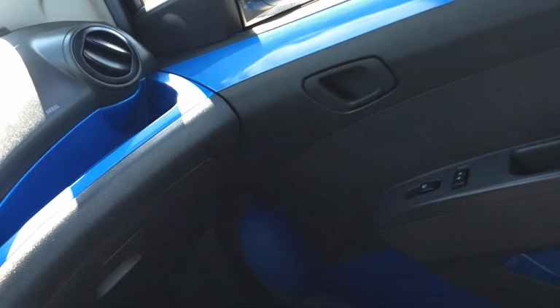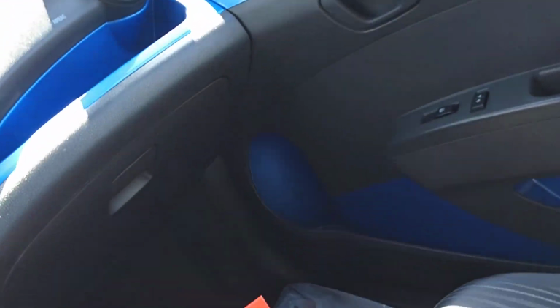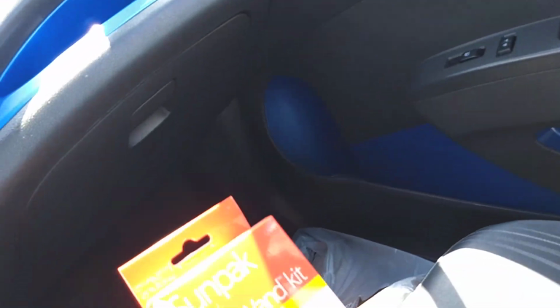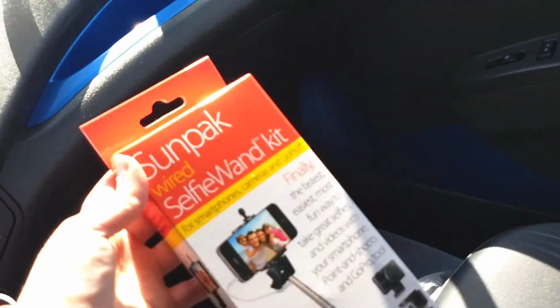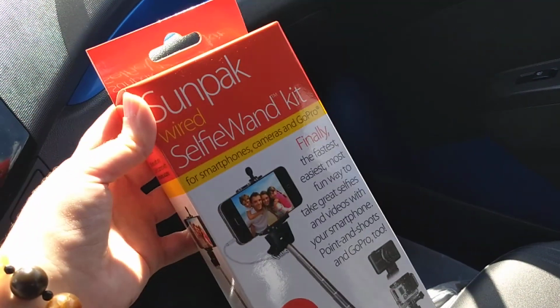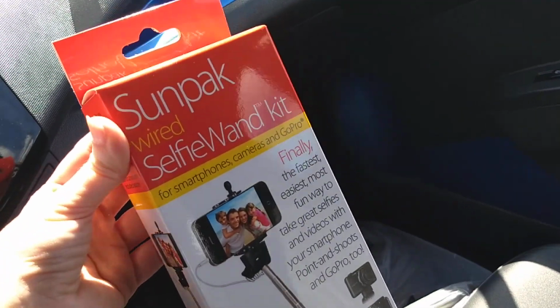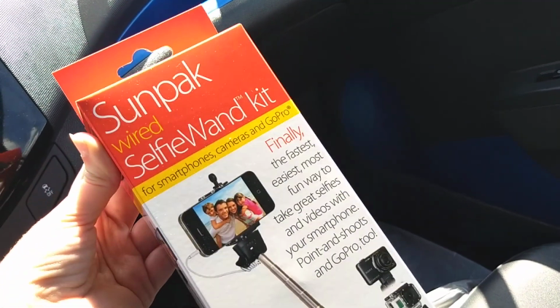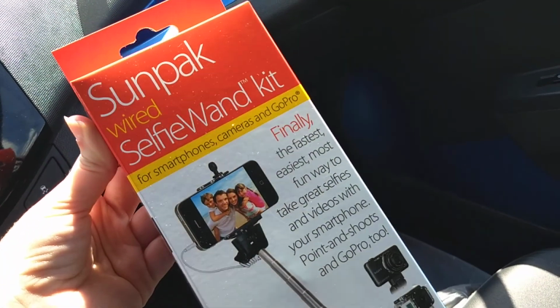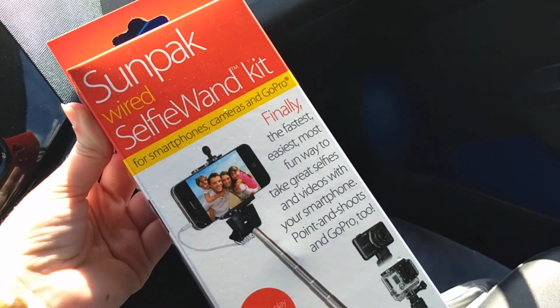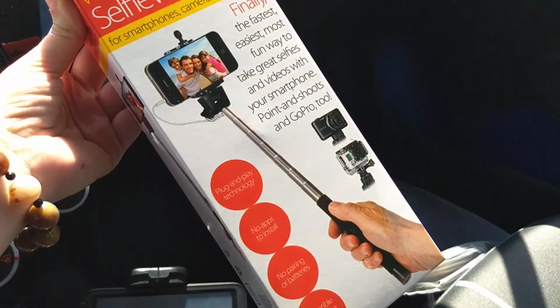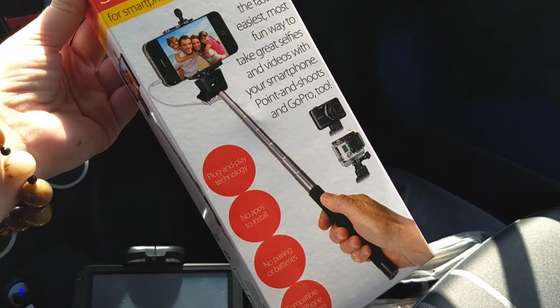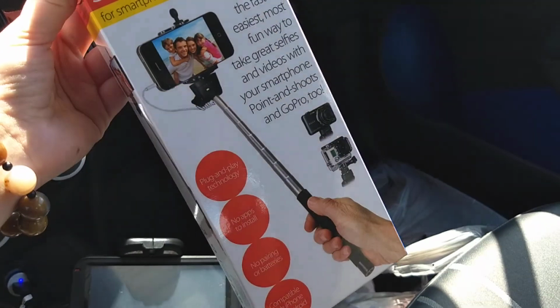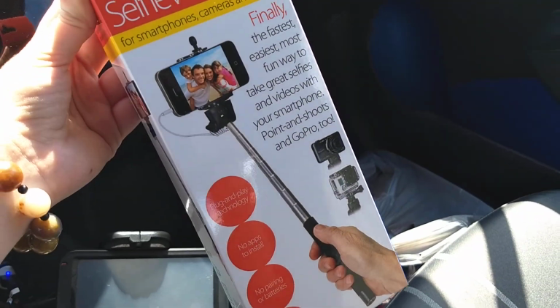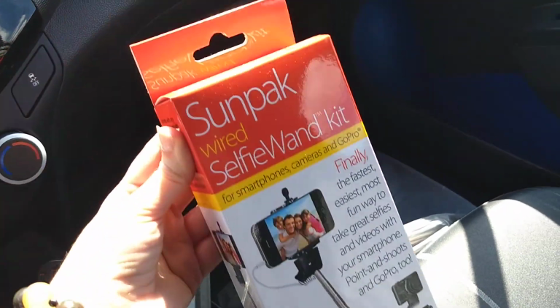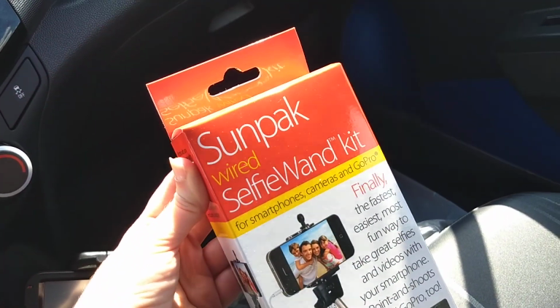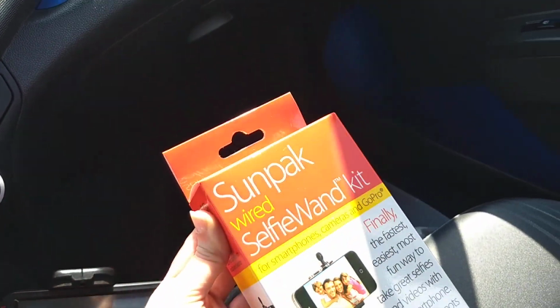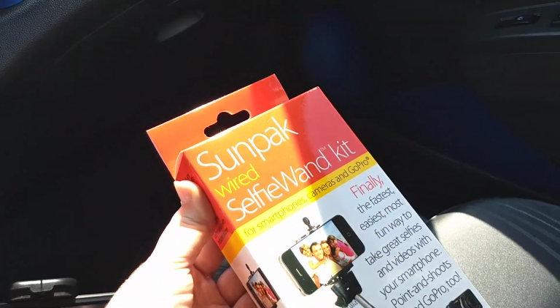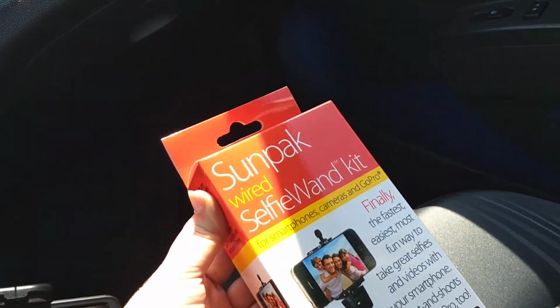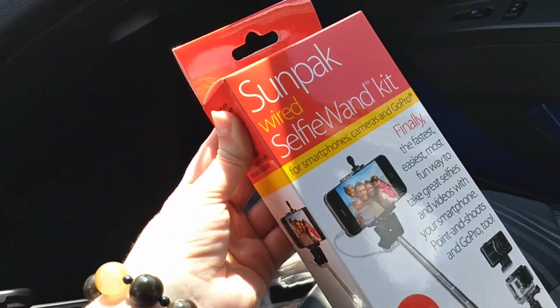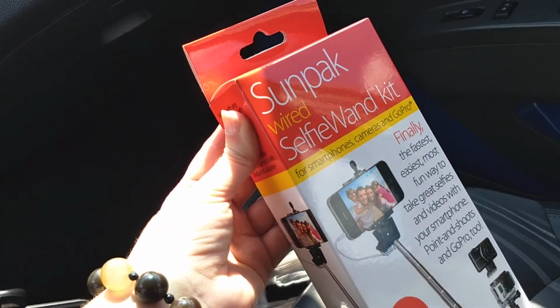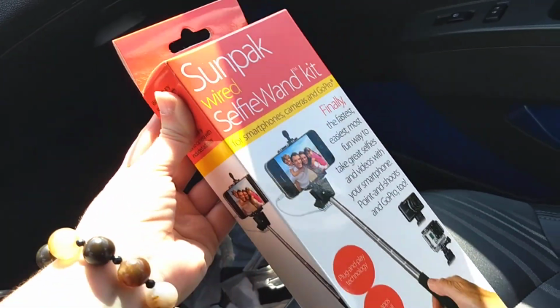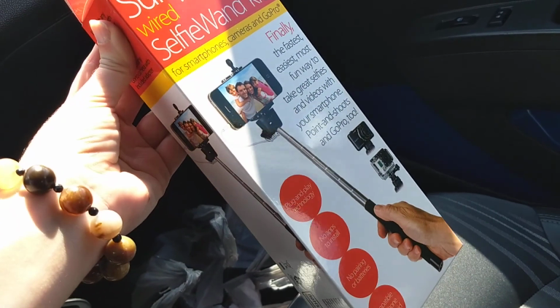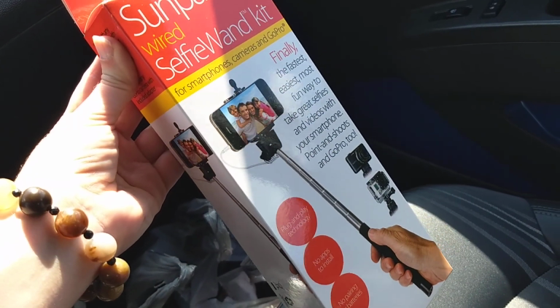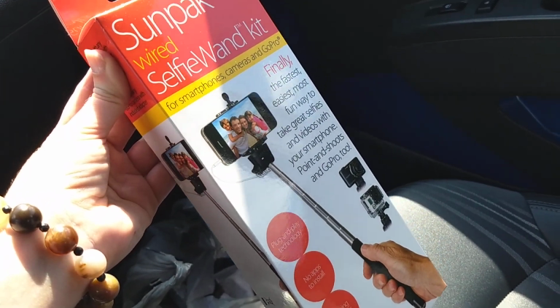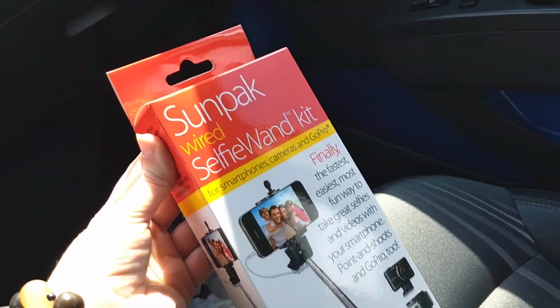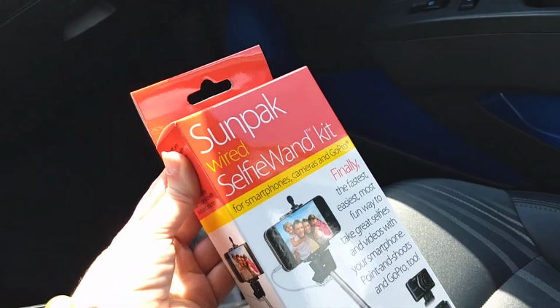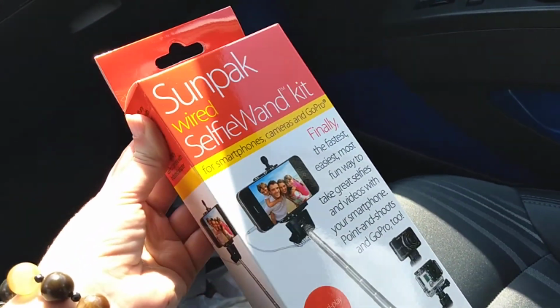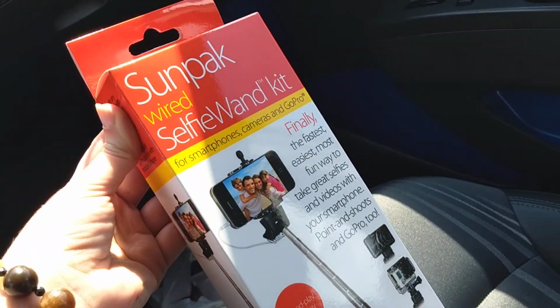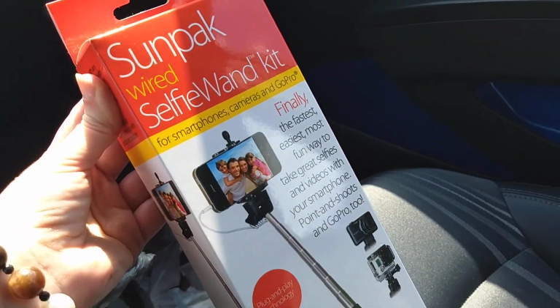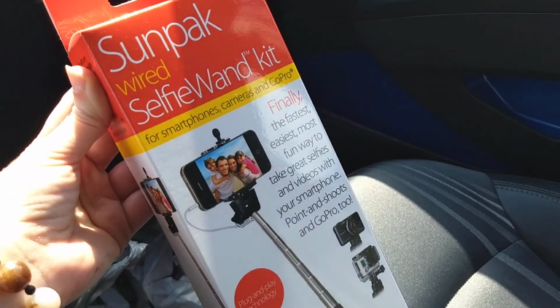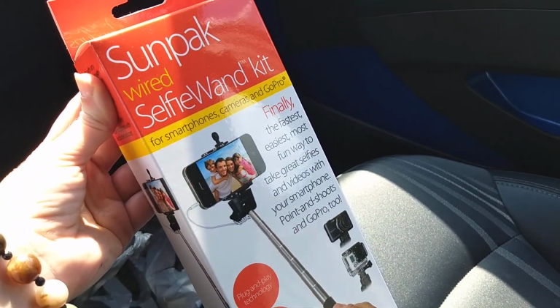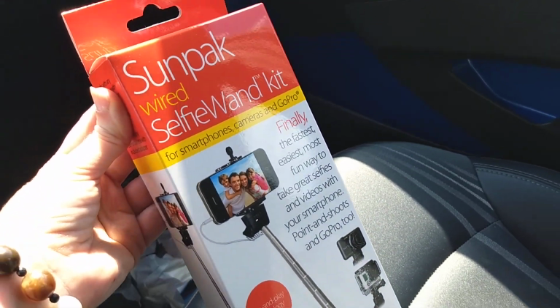The first one I bought today was a selfie stick. It was like five bucks. I didn't want to get one but I'm going to be one of those people. So I might be seeing my face more often. We'll see.